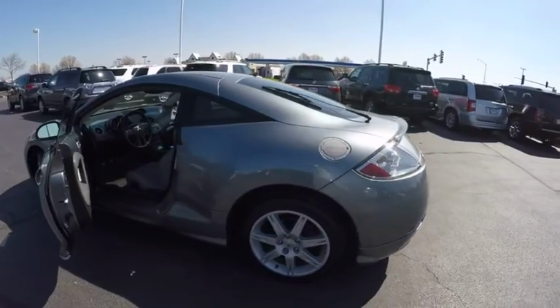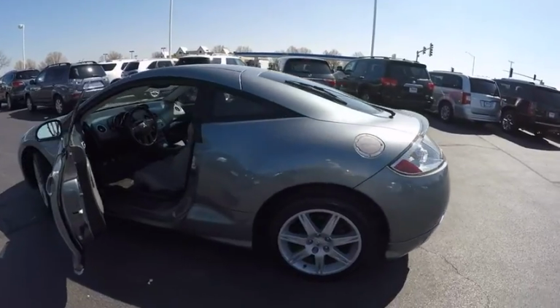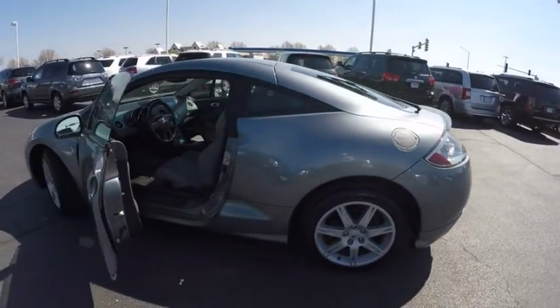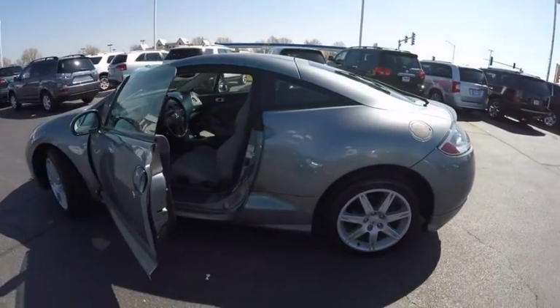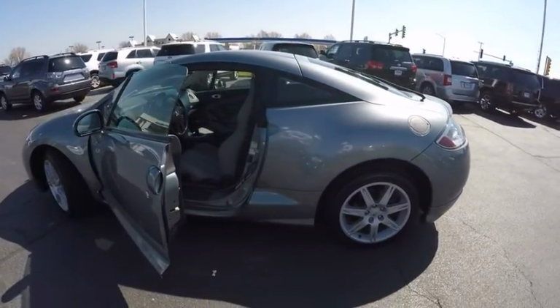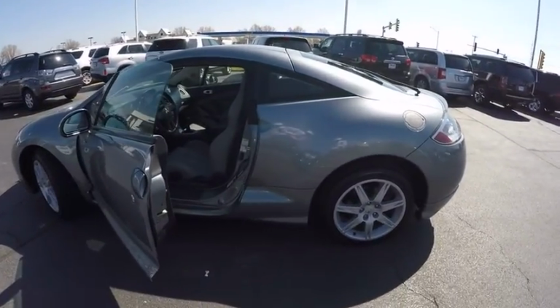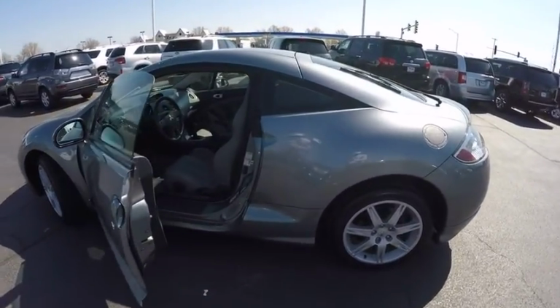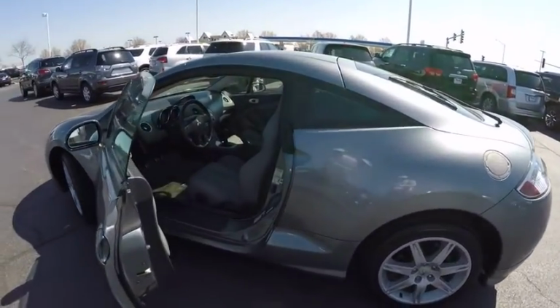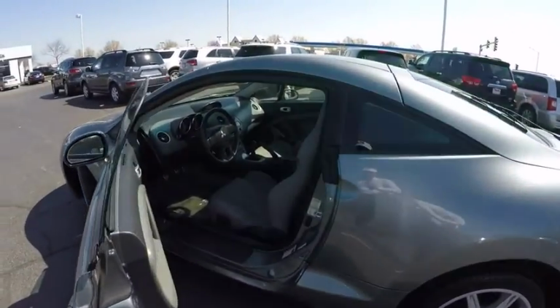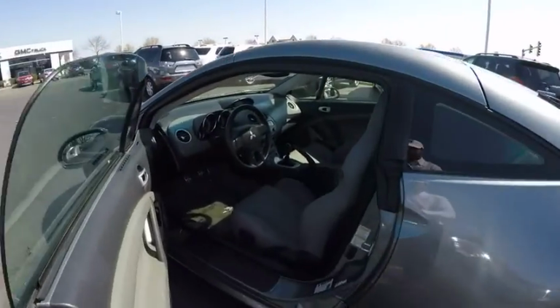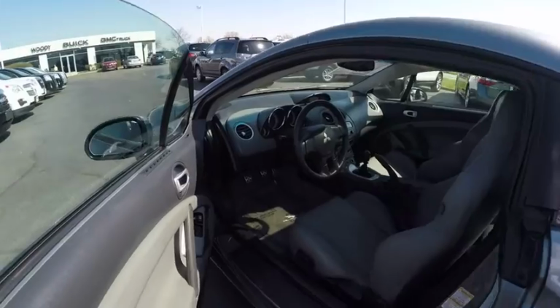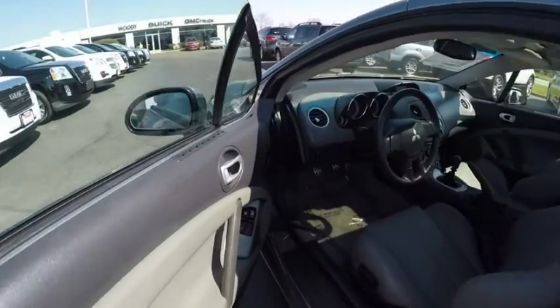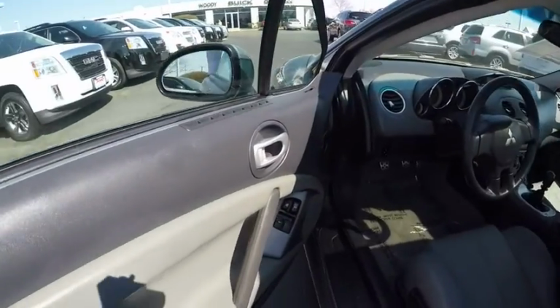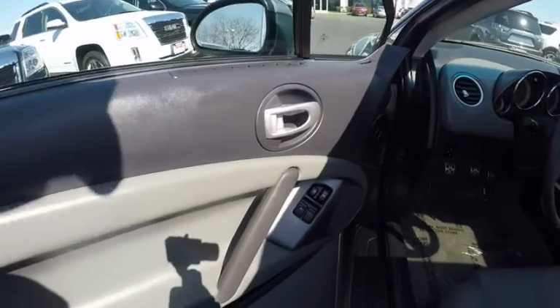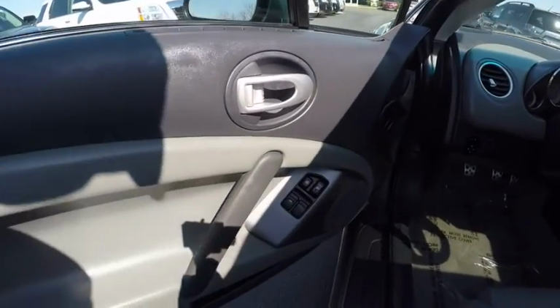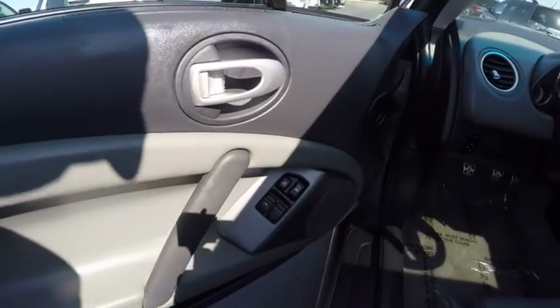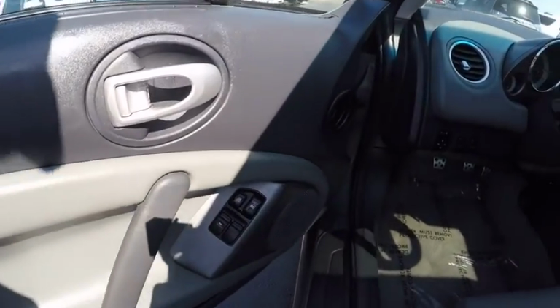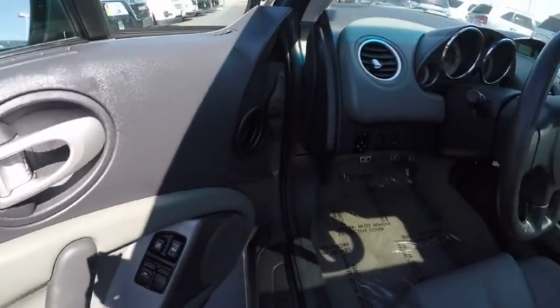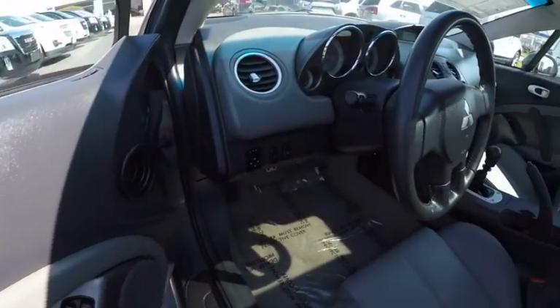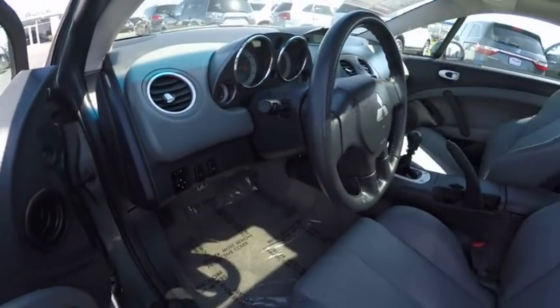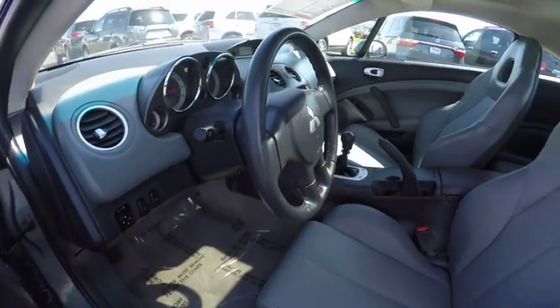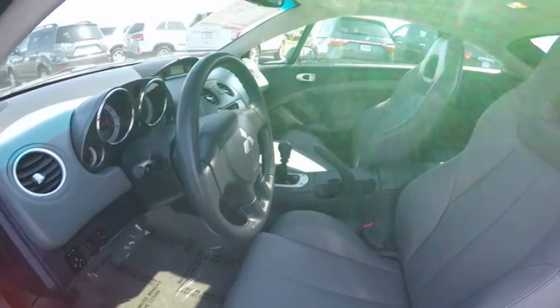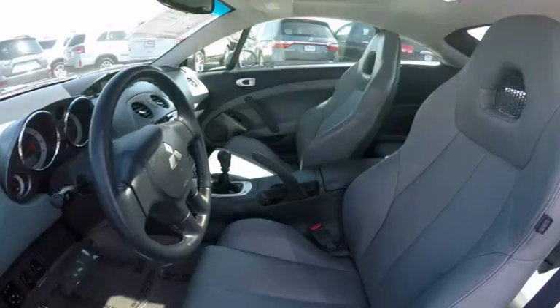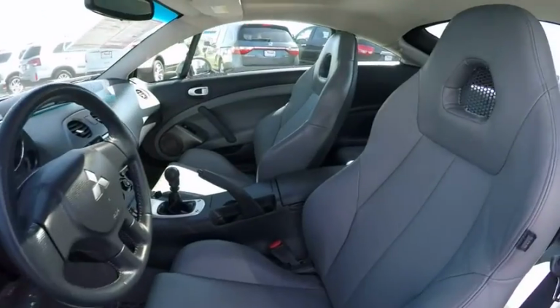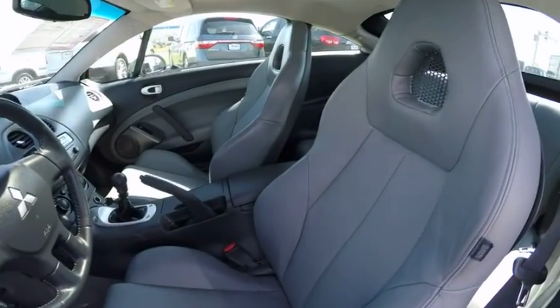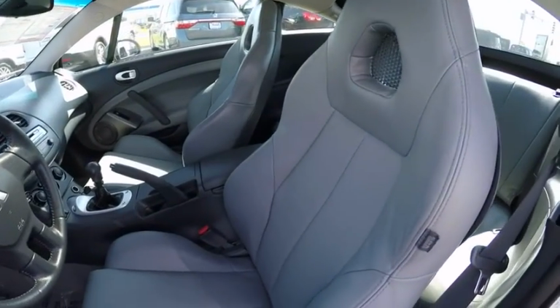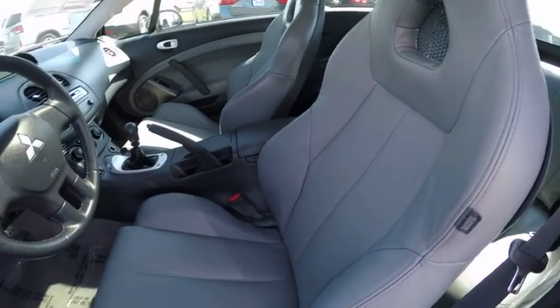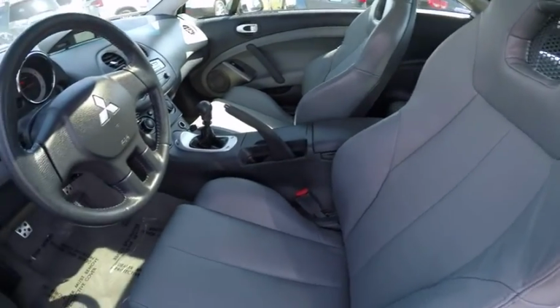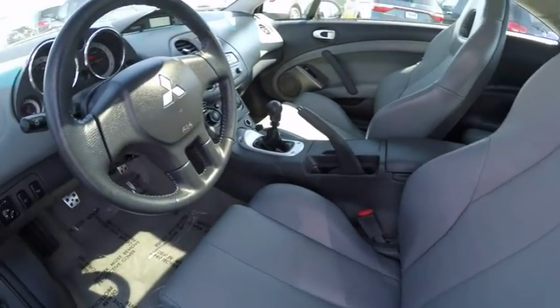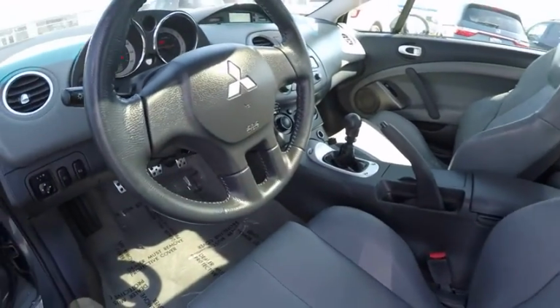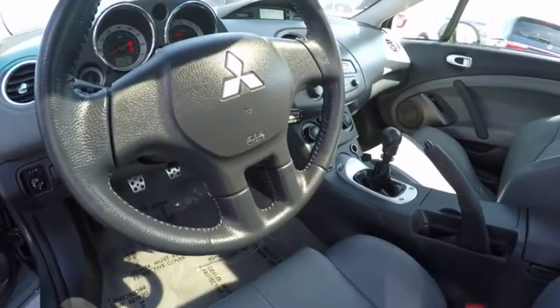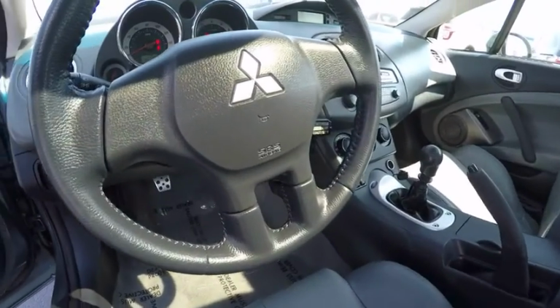Here are some of this vehicle's great options: traction control, cruise control, compass, clock, fog lights, power windows, power door locks, daytime running lights, tachometer, cargo area light. Come take a test drive today.